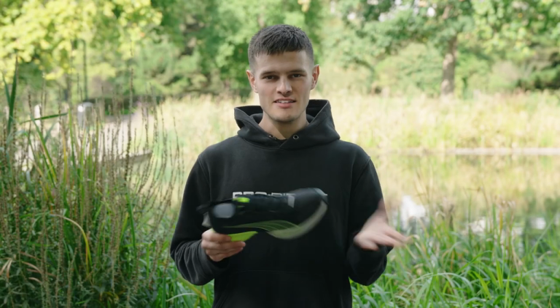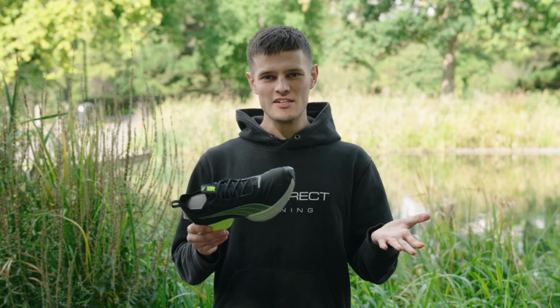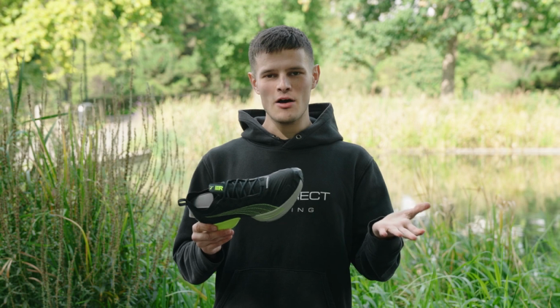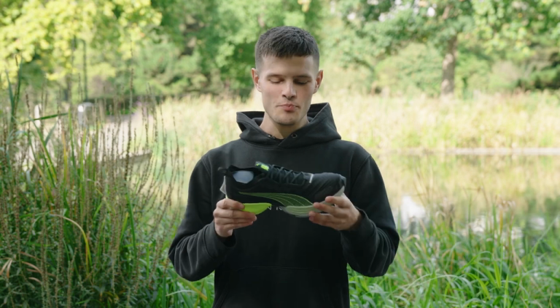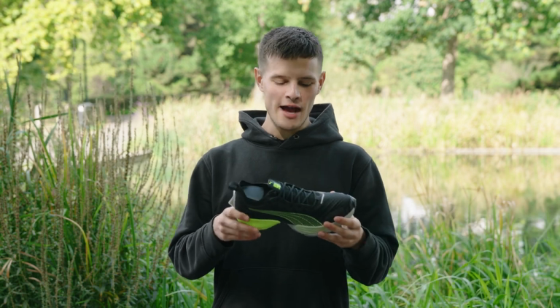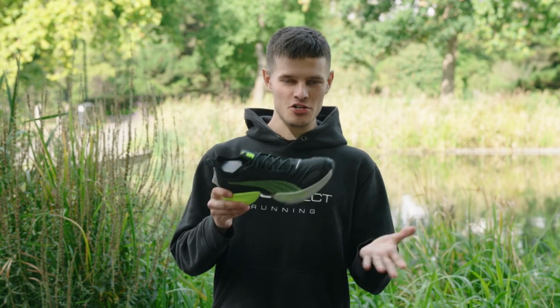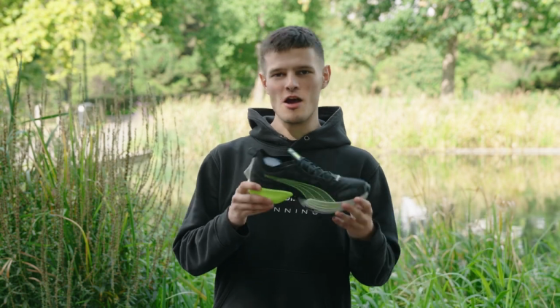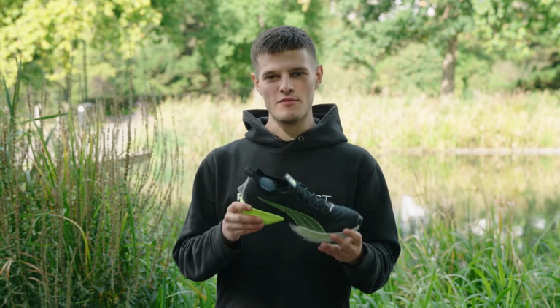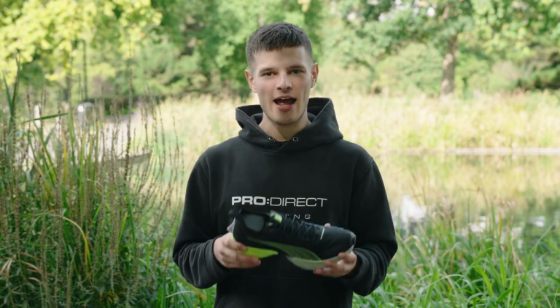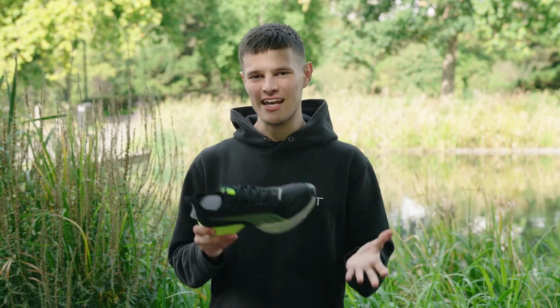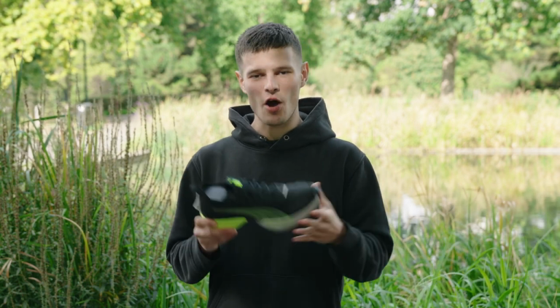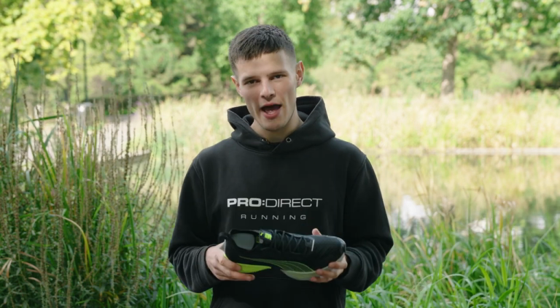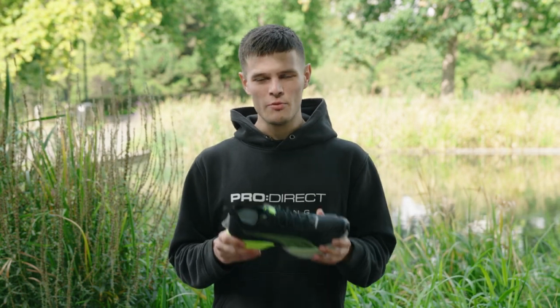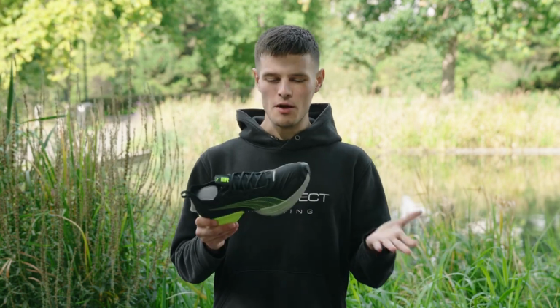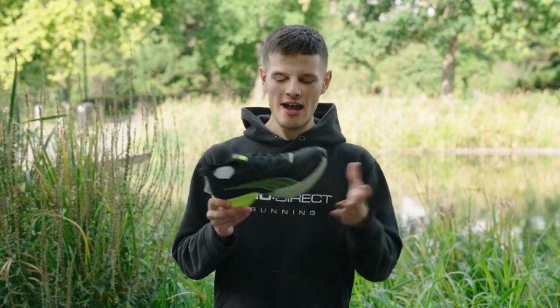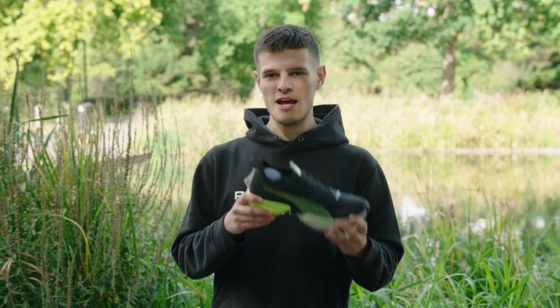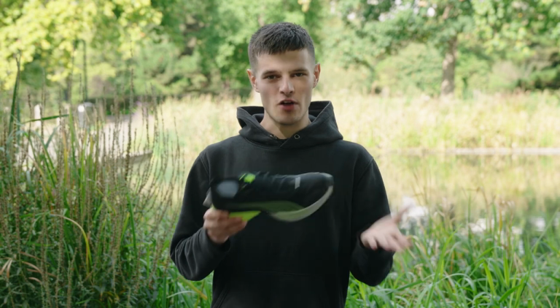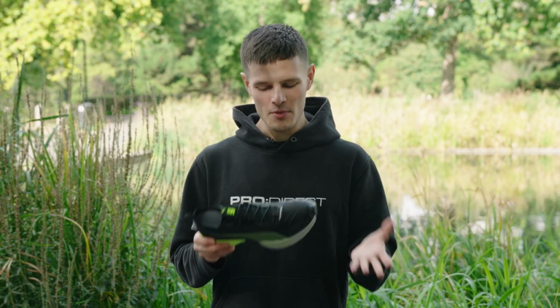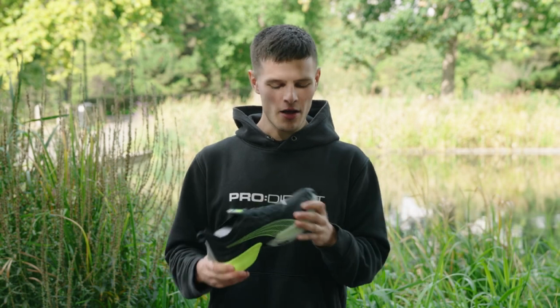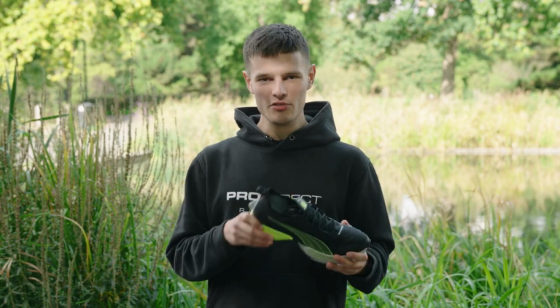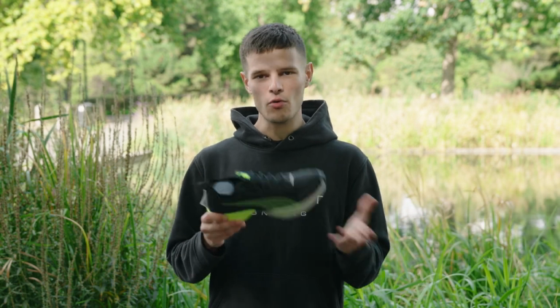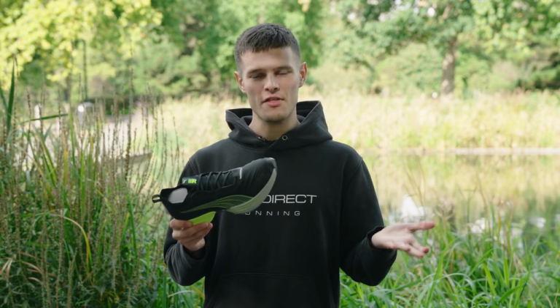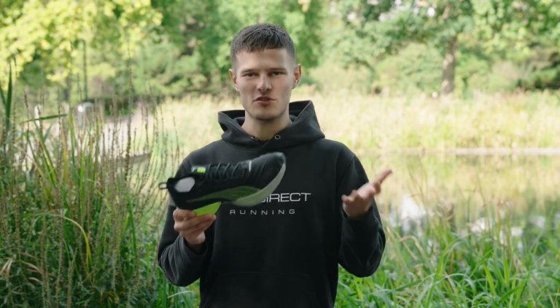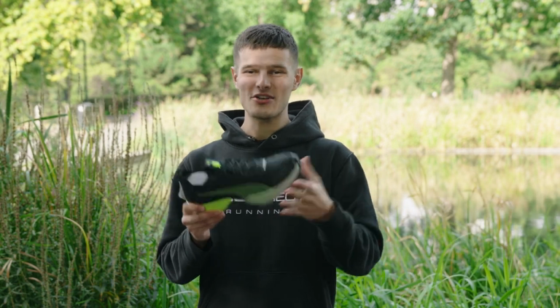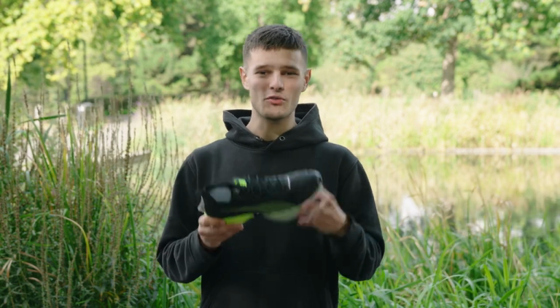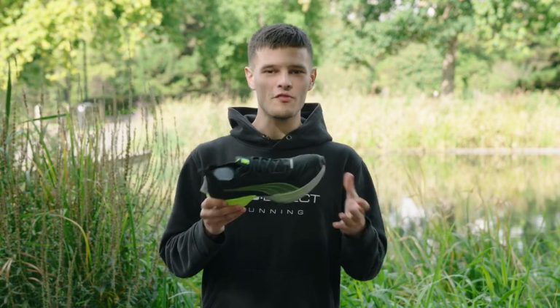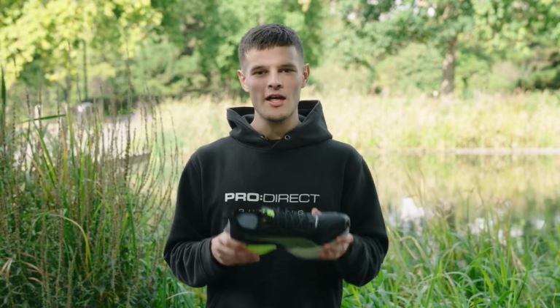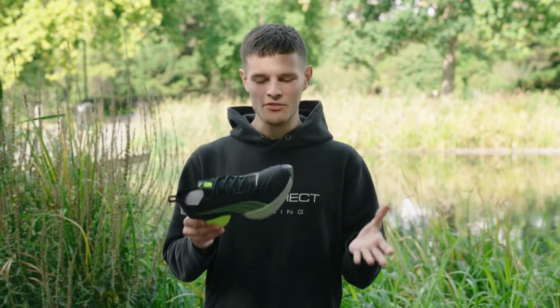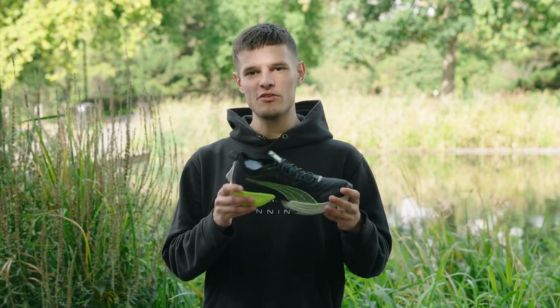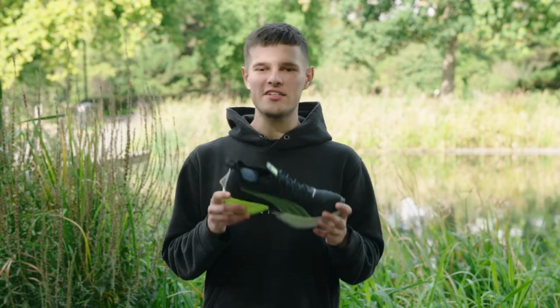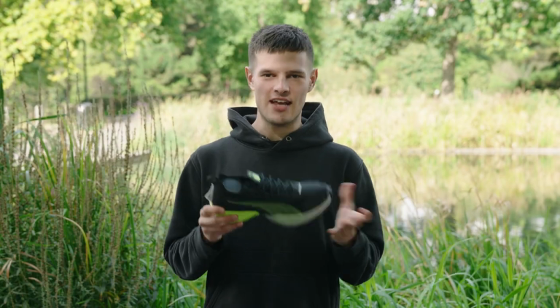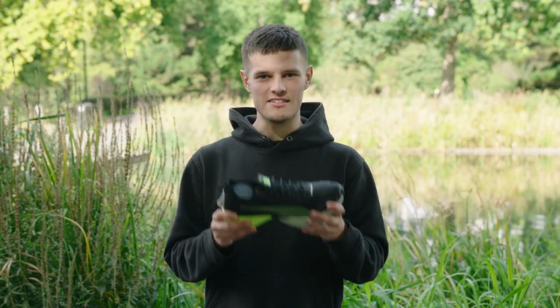As a little disclaimer, I should point out that the shoe I currently have in my hands is a sample pair, which means I'm not actually able to run in them, but I can still give you all of my first thoughts on how the shoe feels on foot and all of those juicy stats and details.